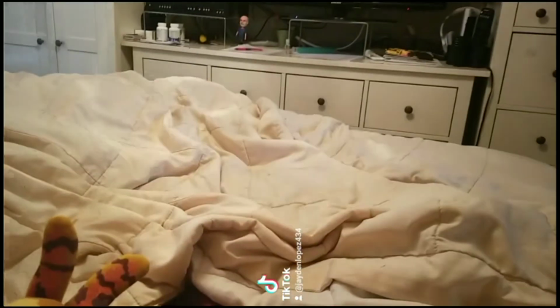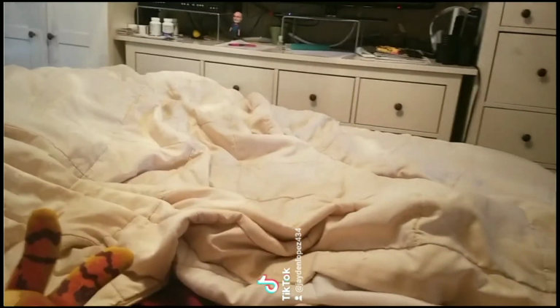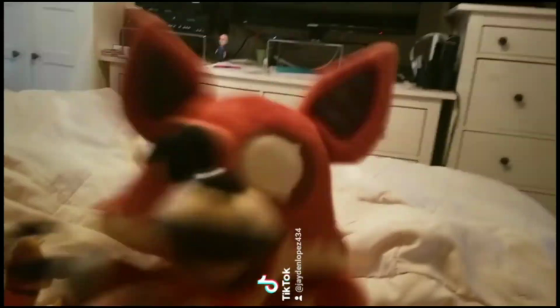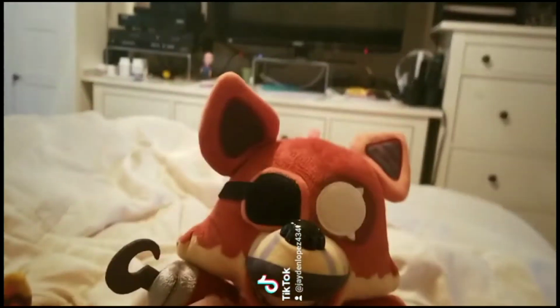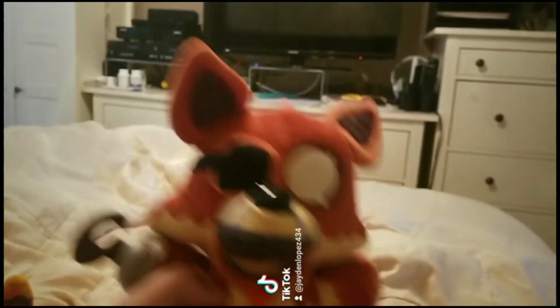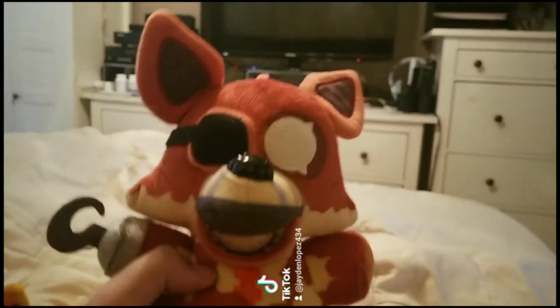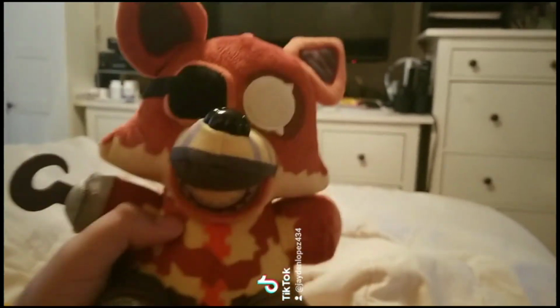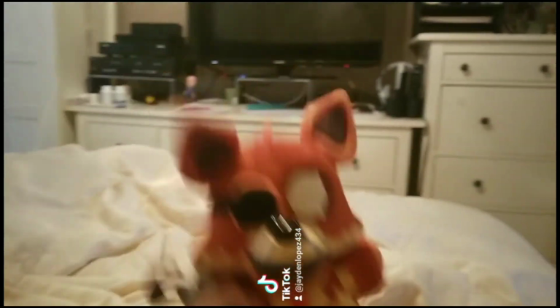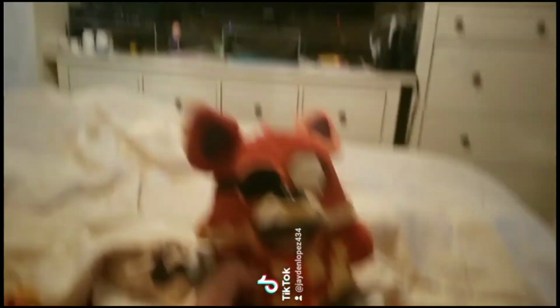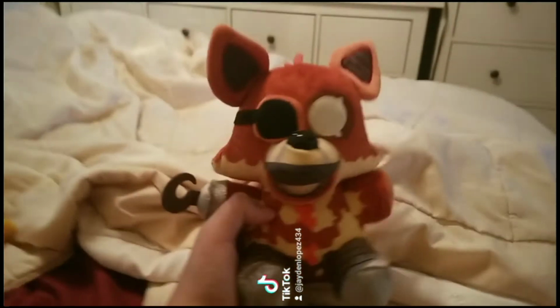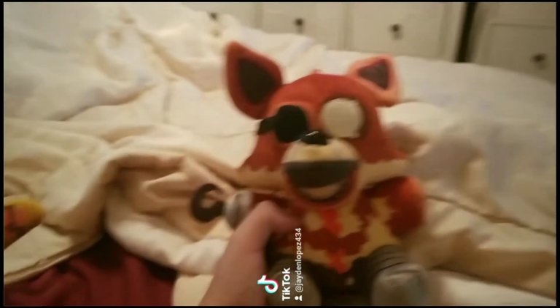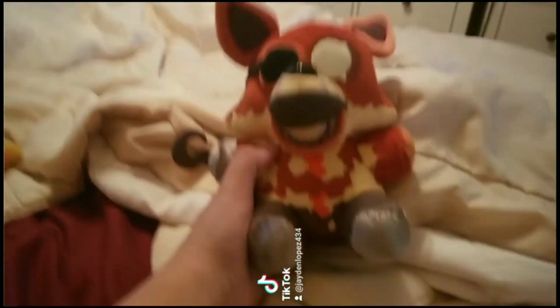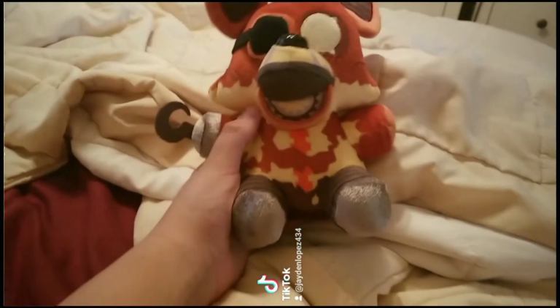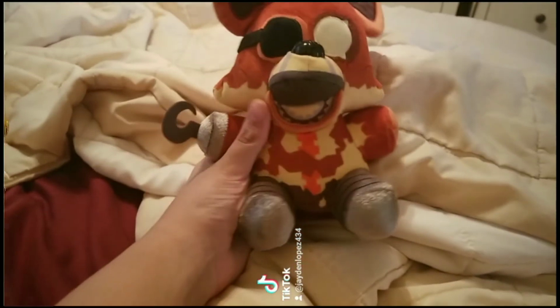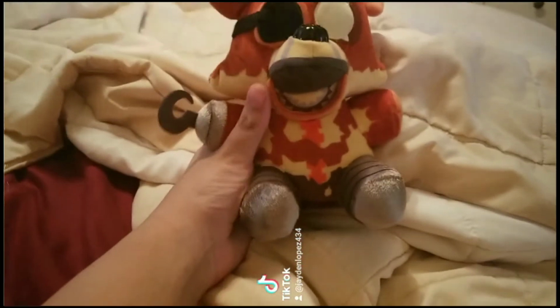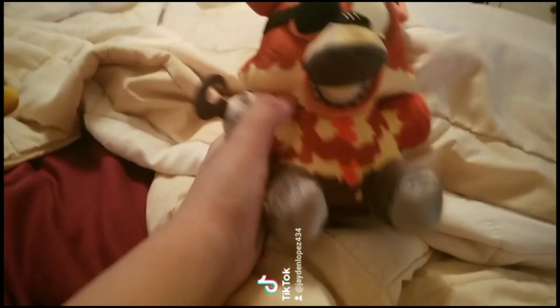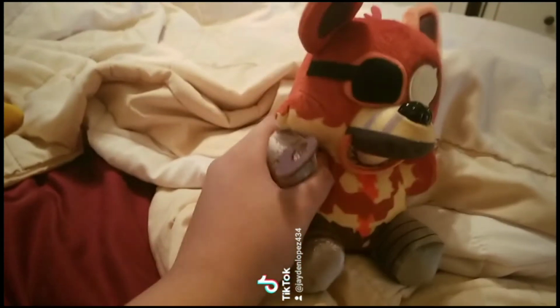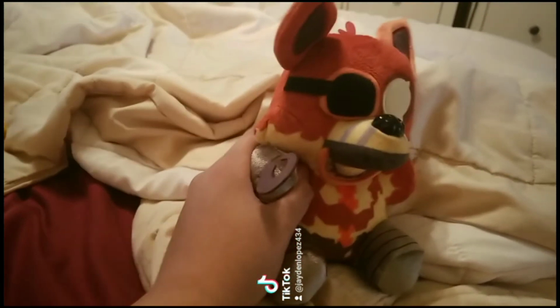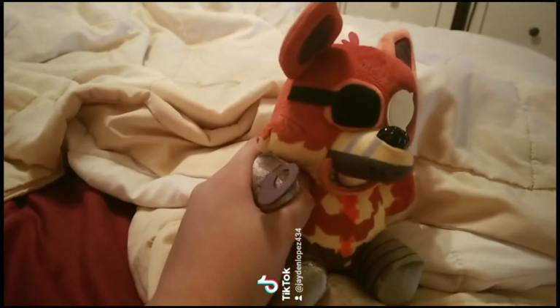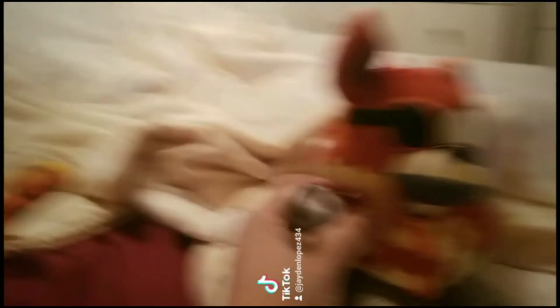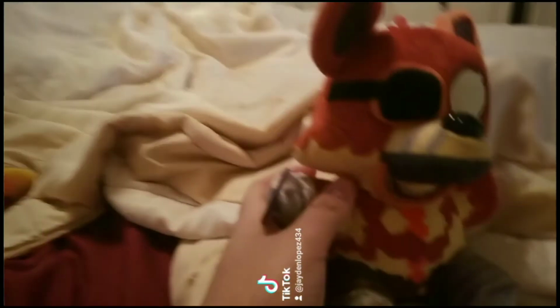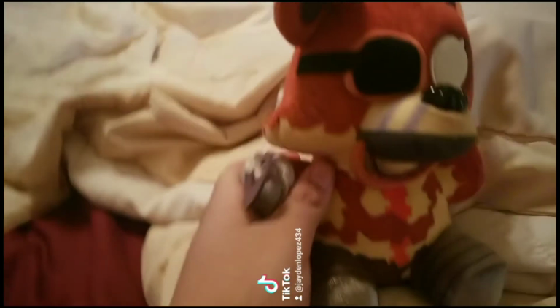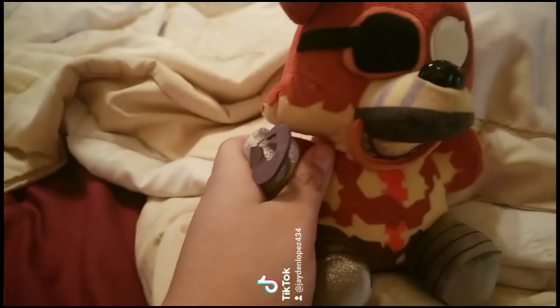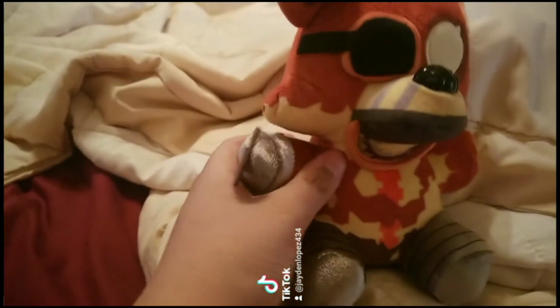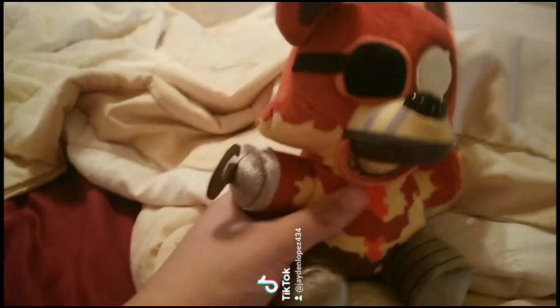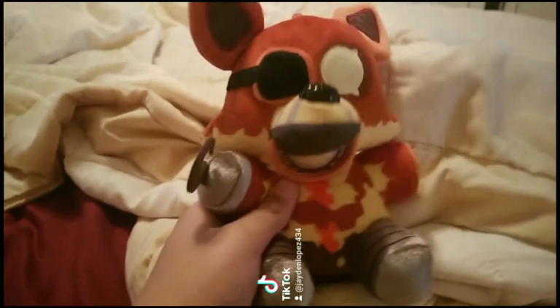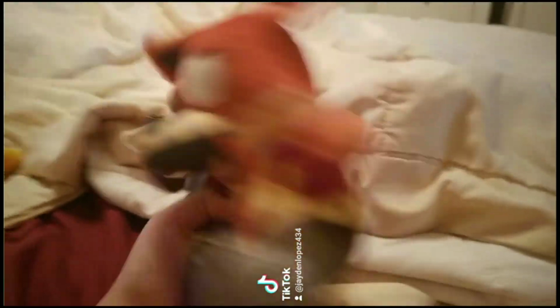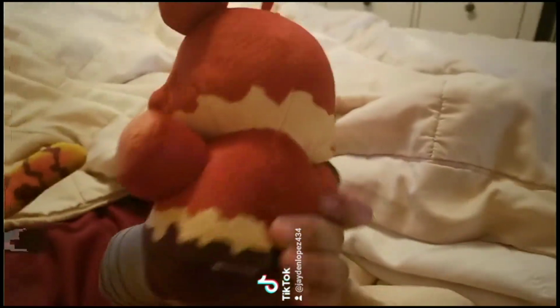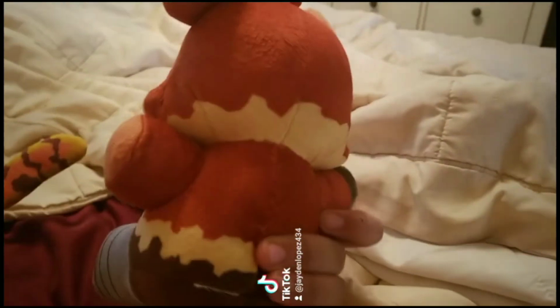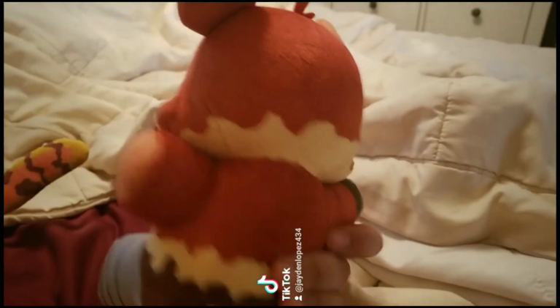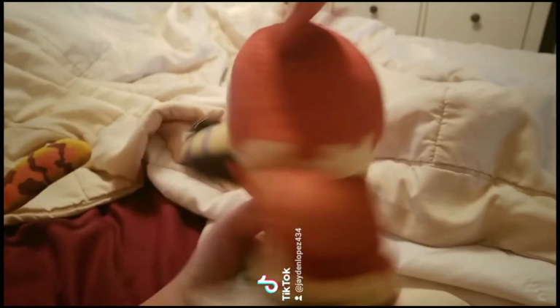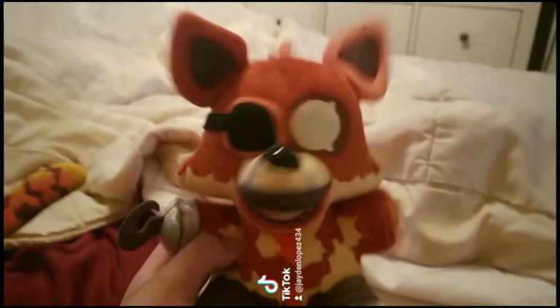Next up, JackoBoxy. This is my favorite Animatronic. He looks dope — he wears a hook. He has good details, like a part of the game.